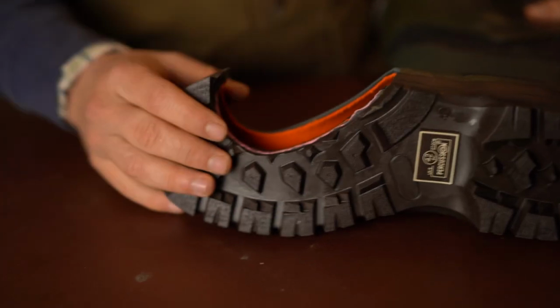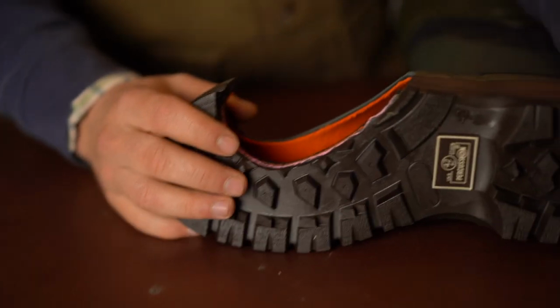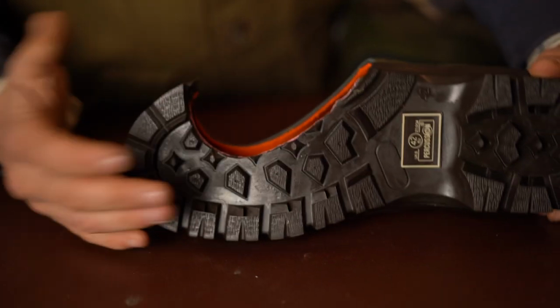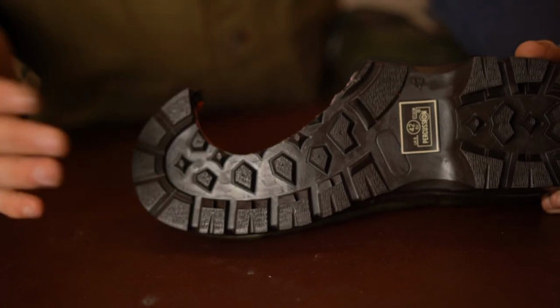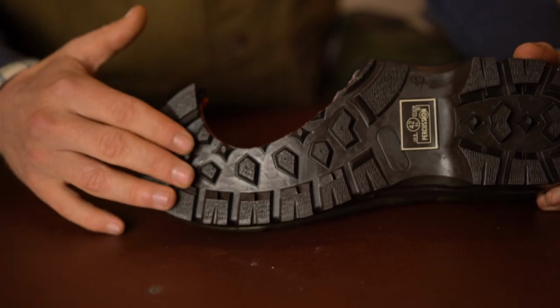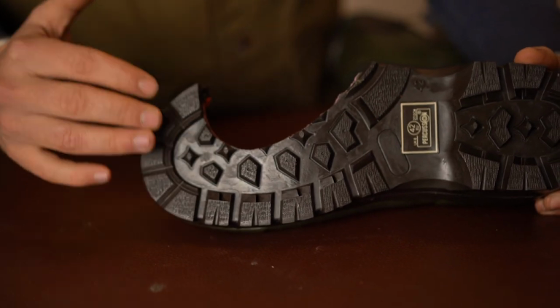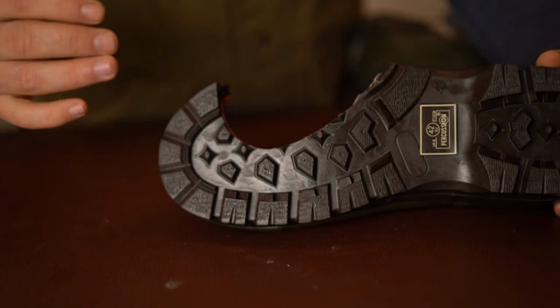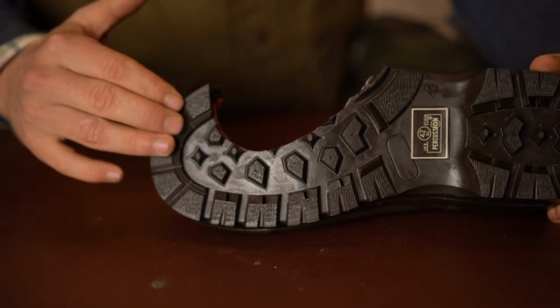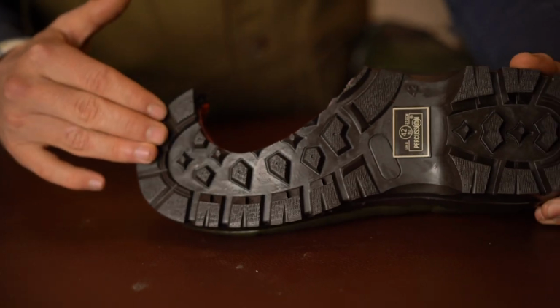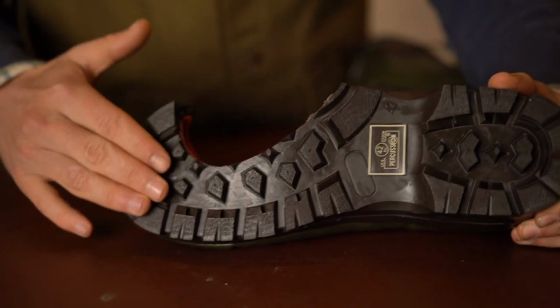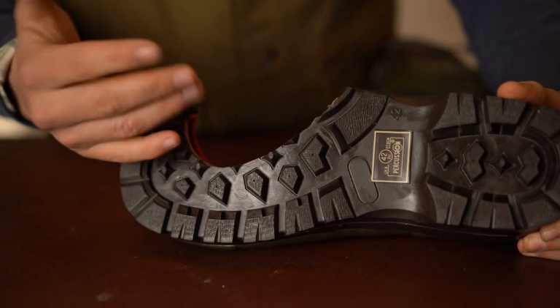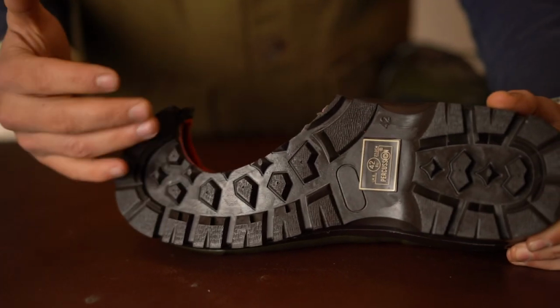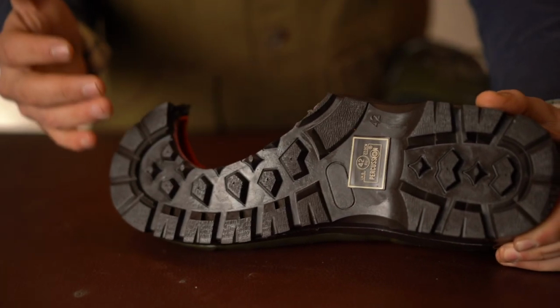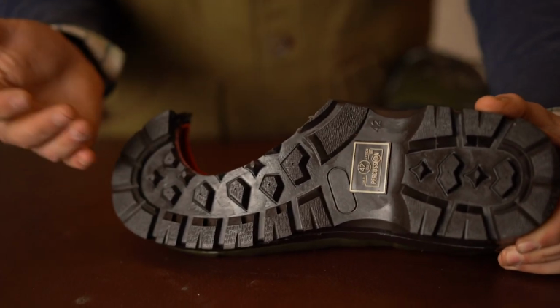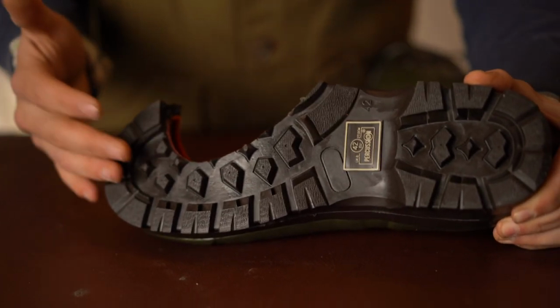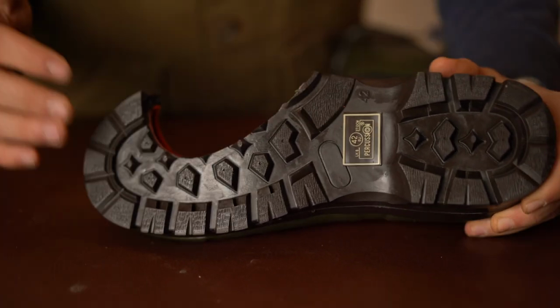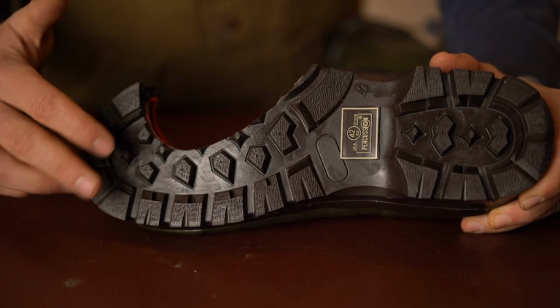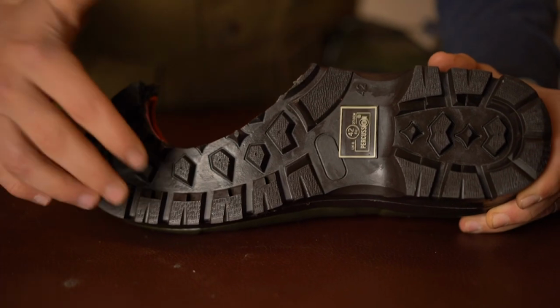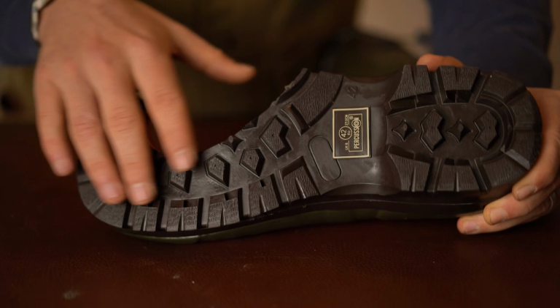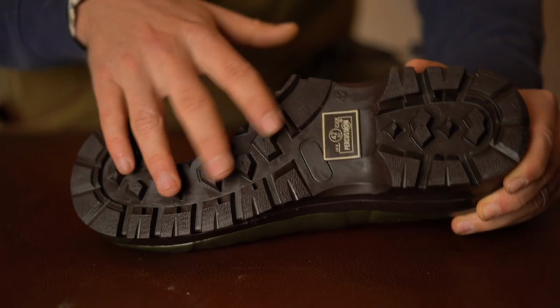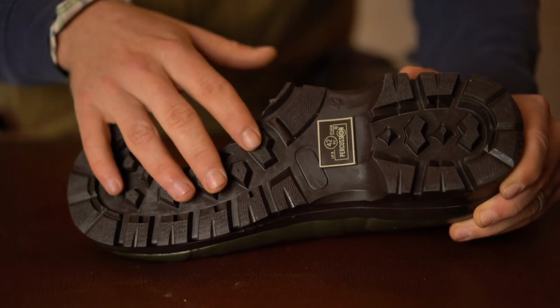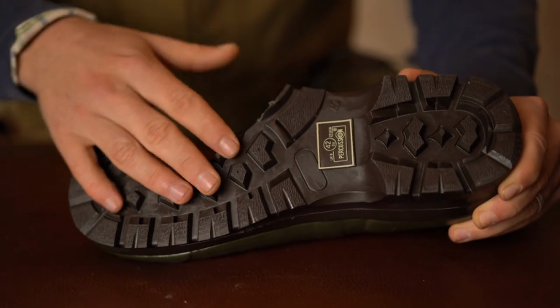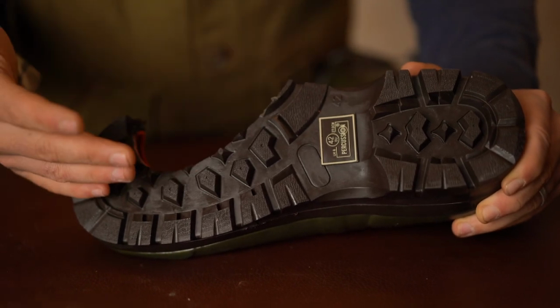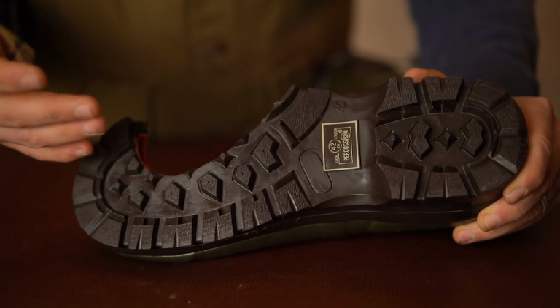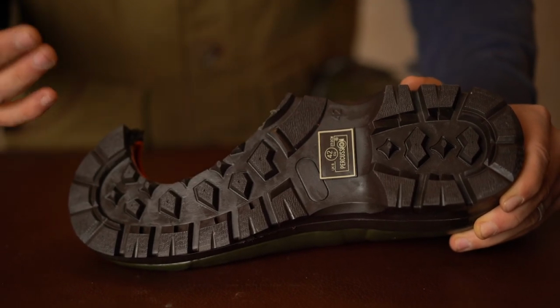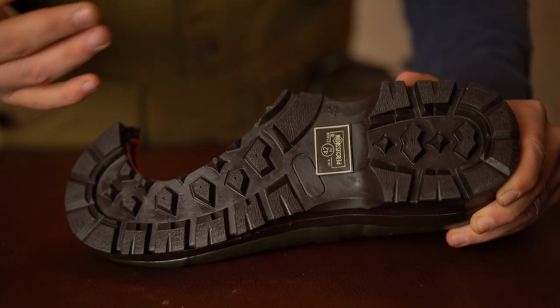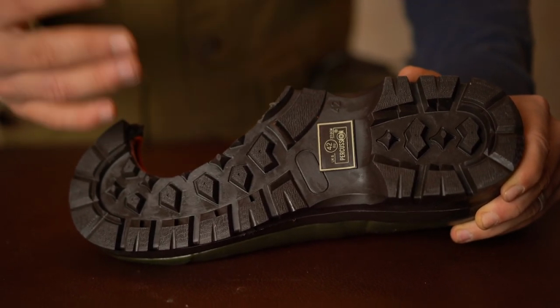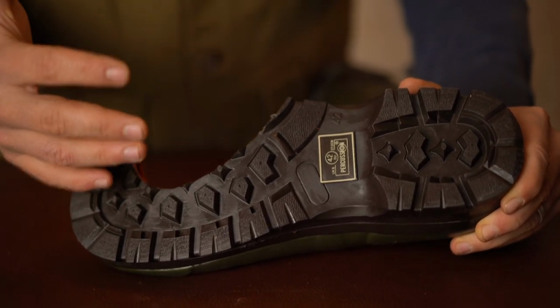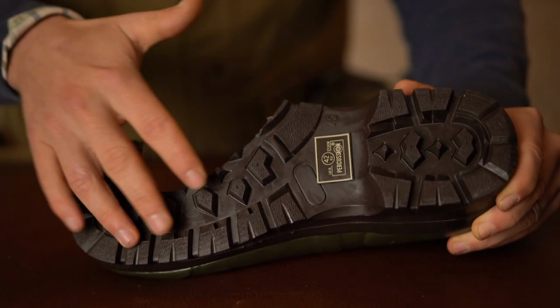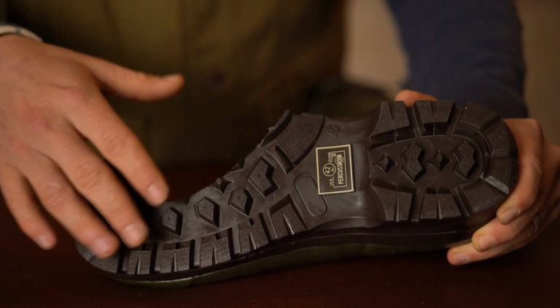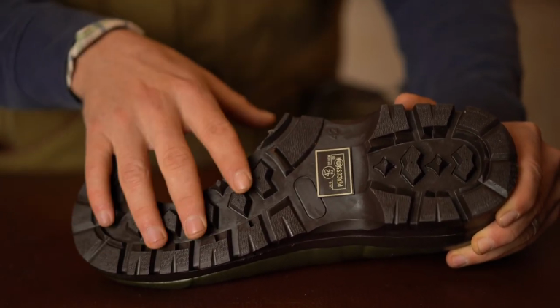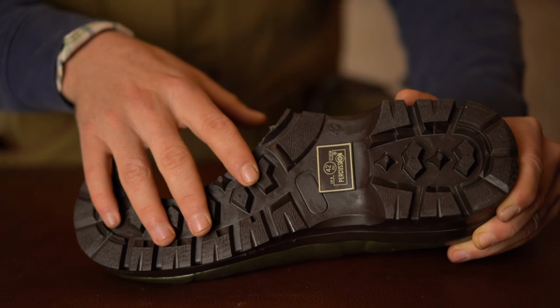The sole is exactly the same material as a Shemot — a harder, non-natural rubber — but has a lot better grip on it, in my opinion. So if you're working in really muddy, wet environments, this would be ideal.